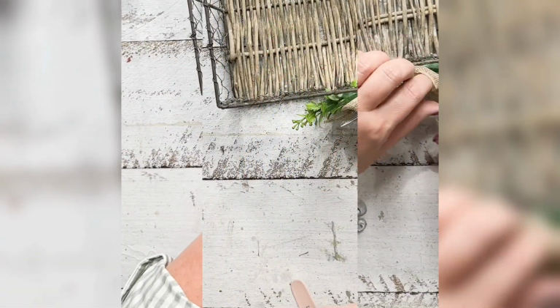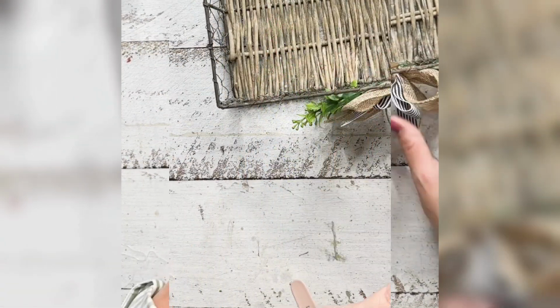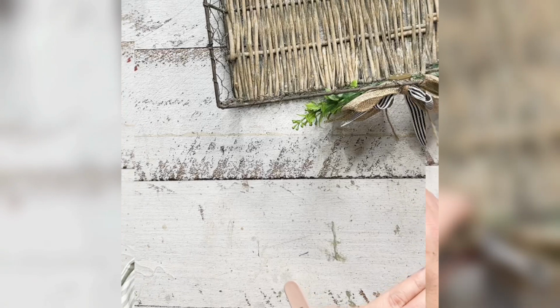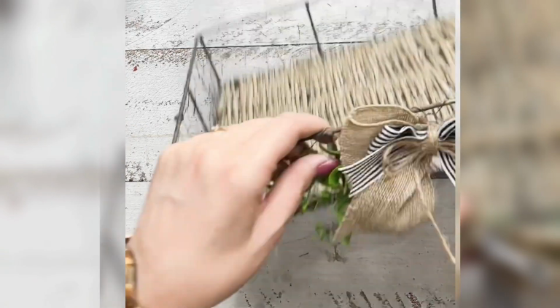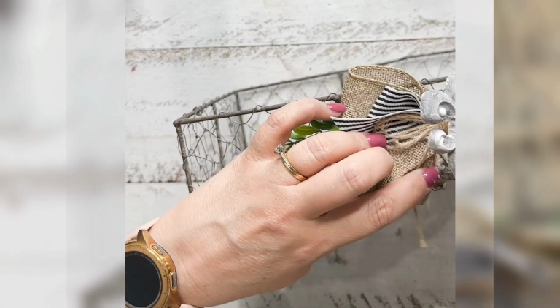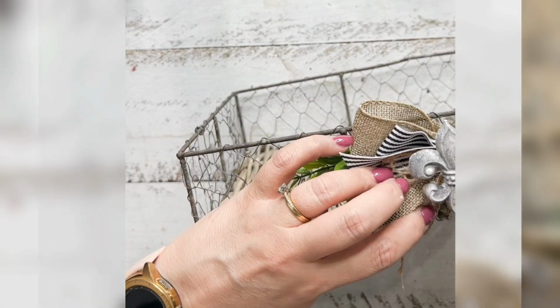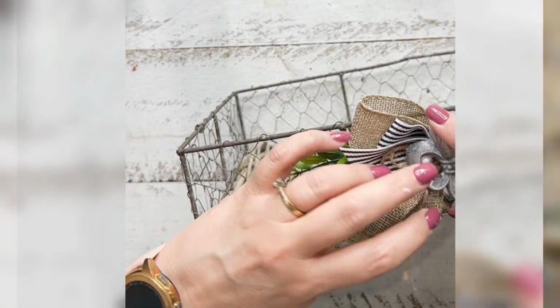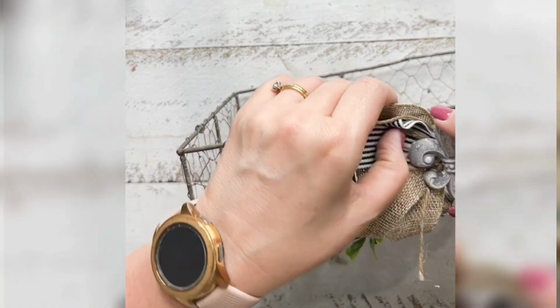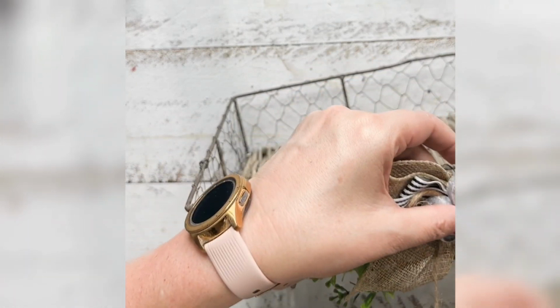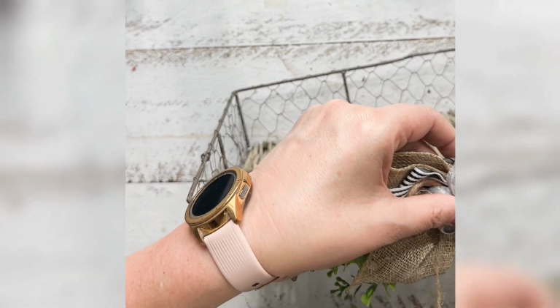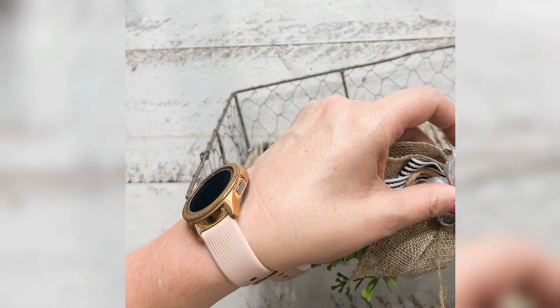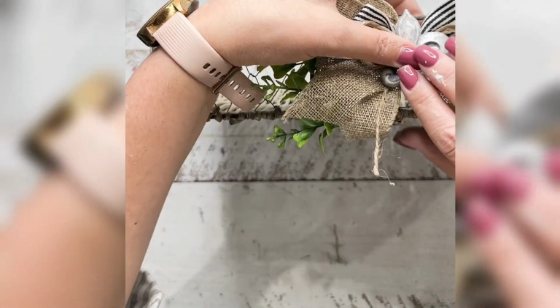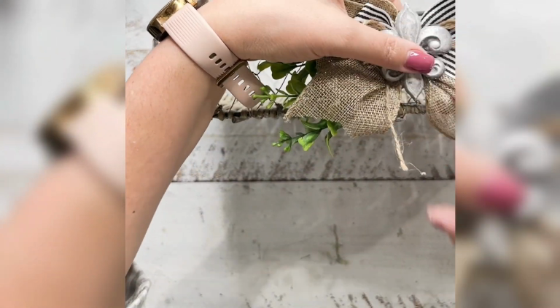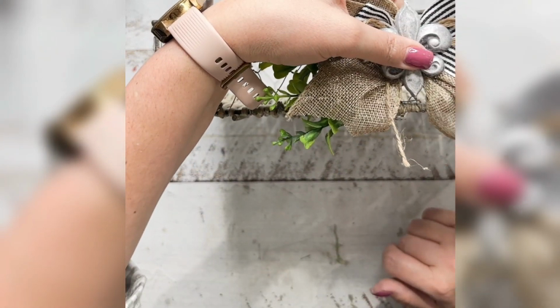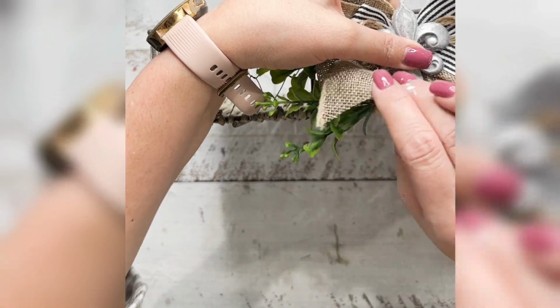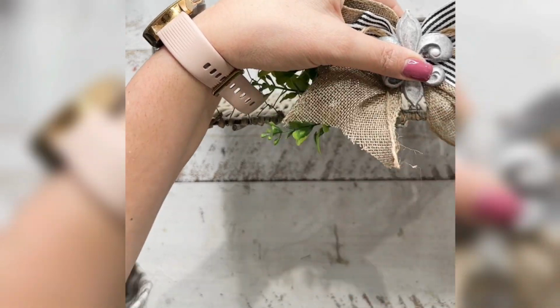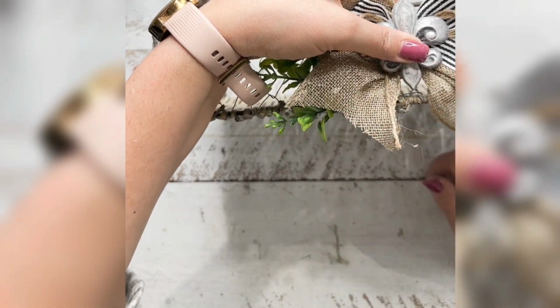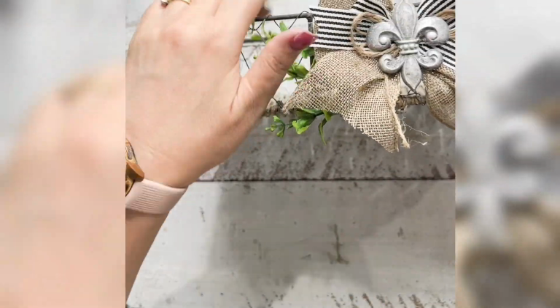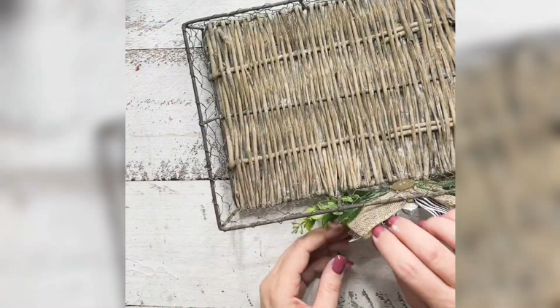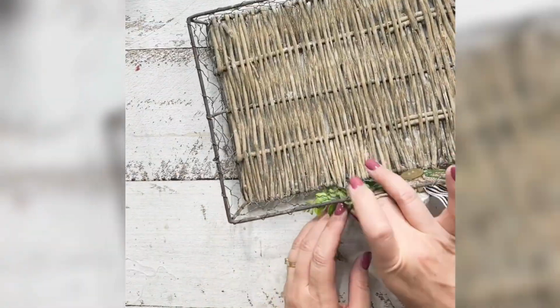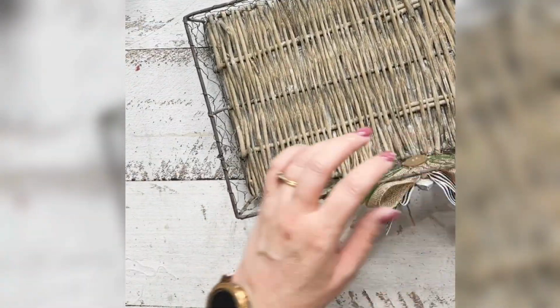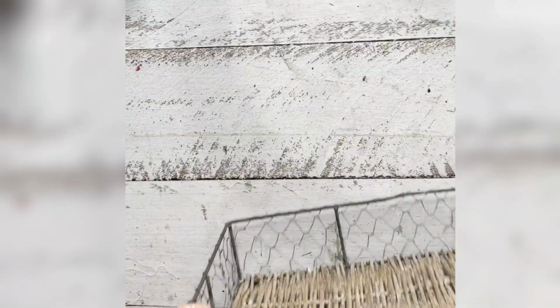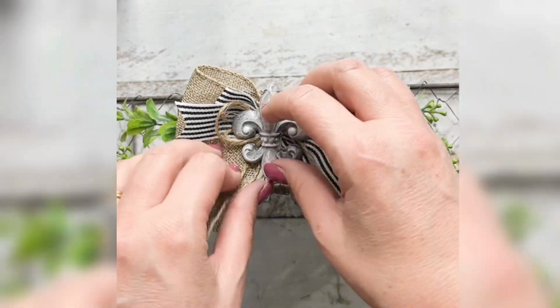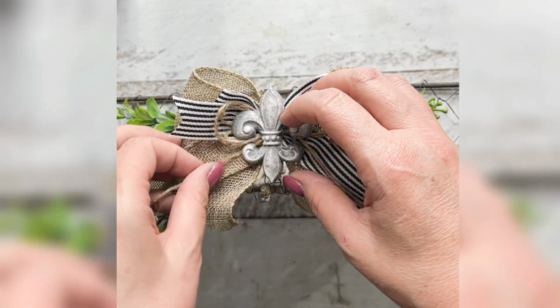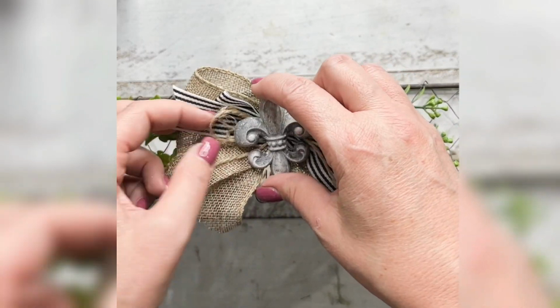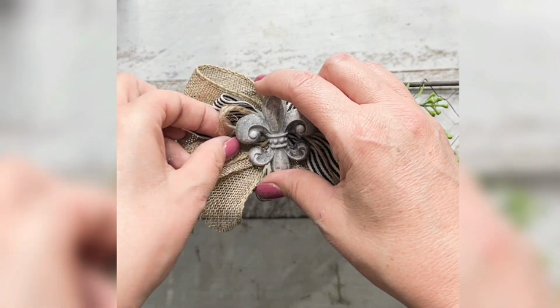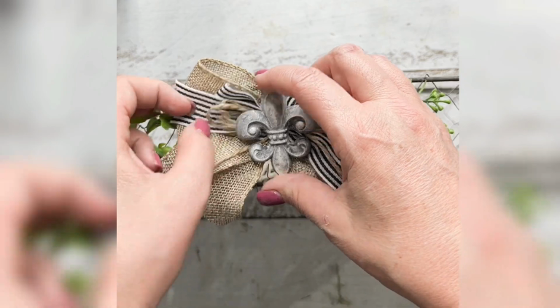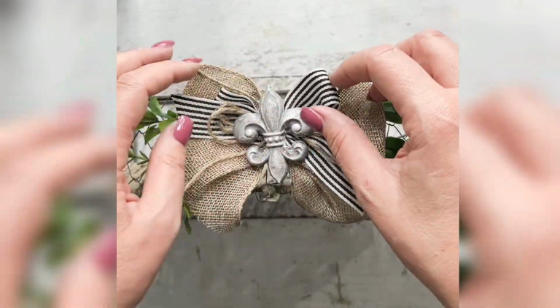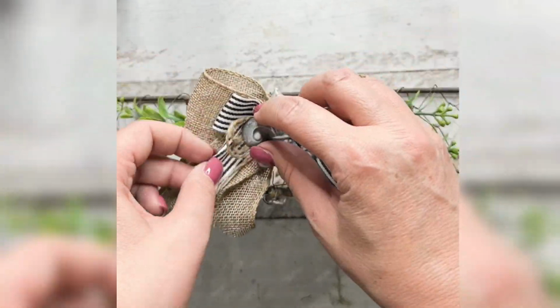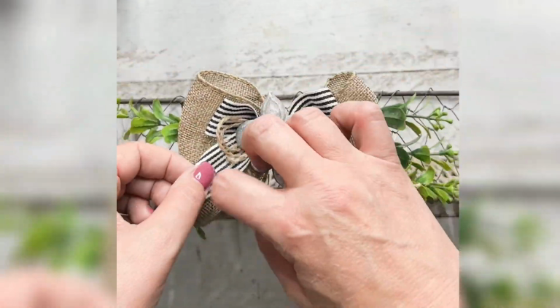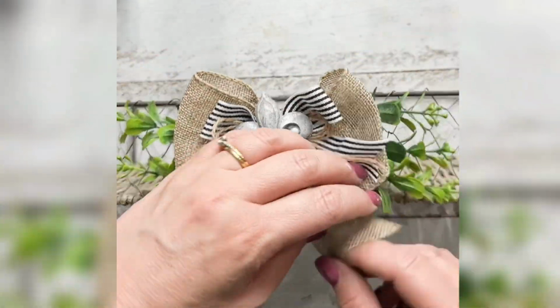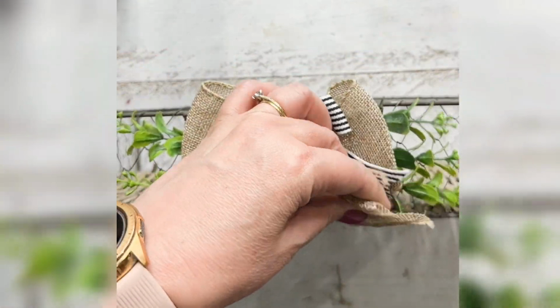Then I'm going to take the little fleur-de-lis mold and attach that using my hot glue gun. Then you'll see me fluff about a little bit with the bow, just to make sure it's all sitting nicely on the front of the basket.